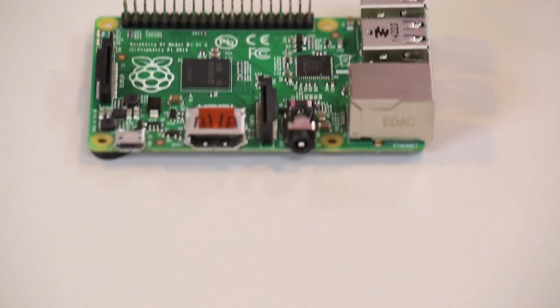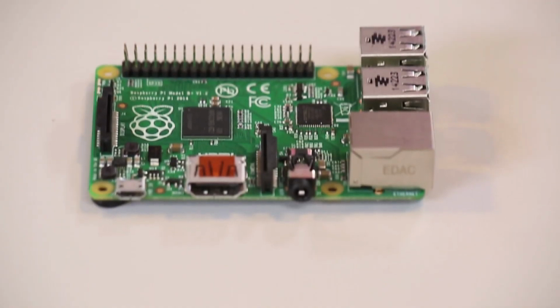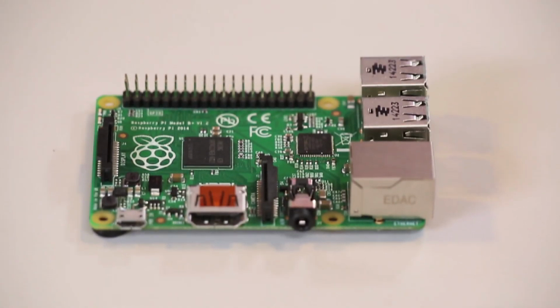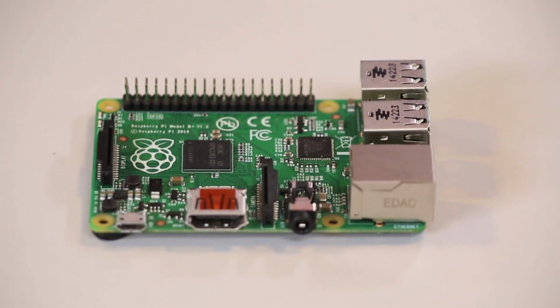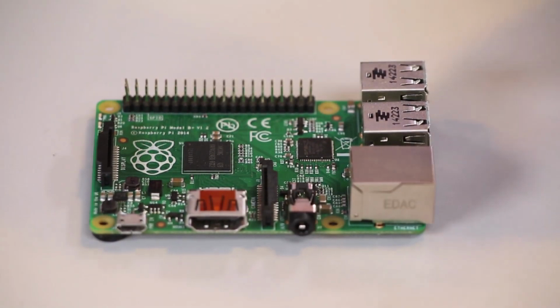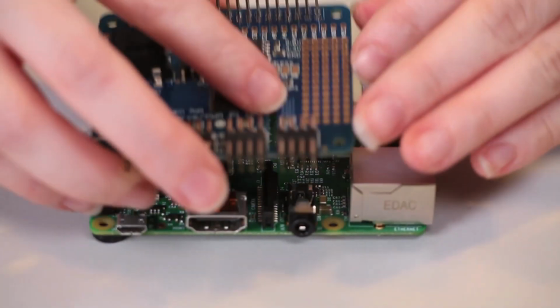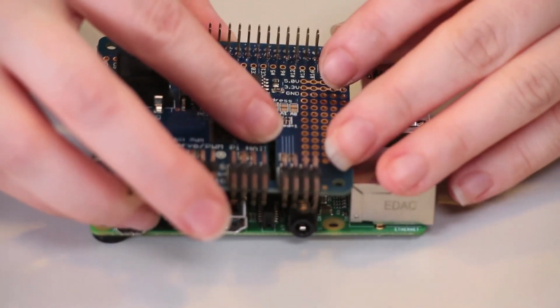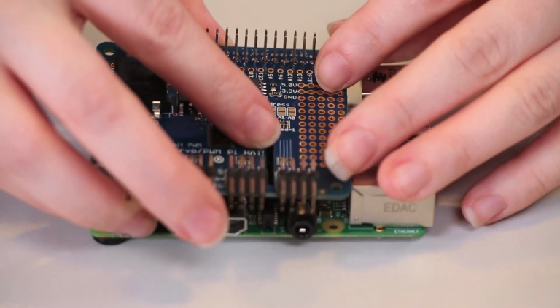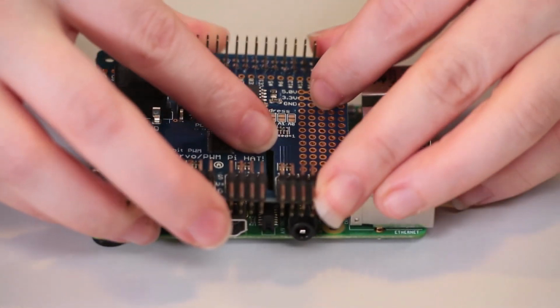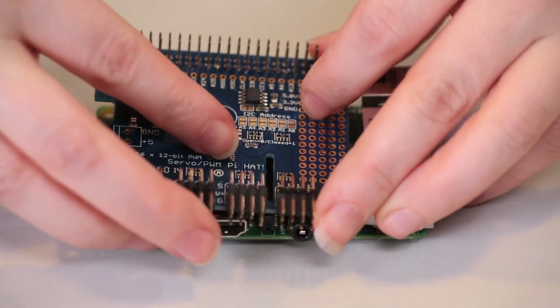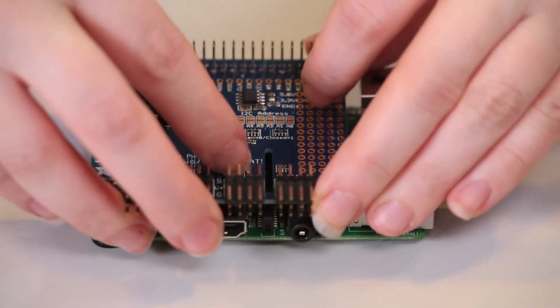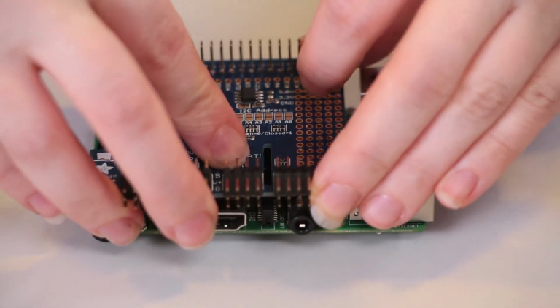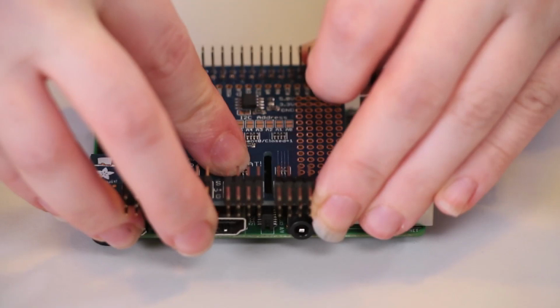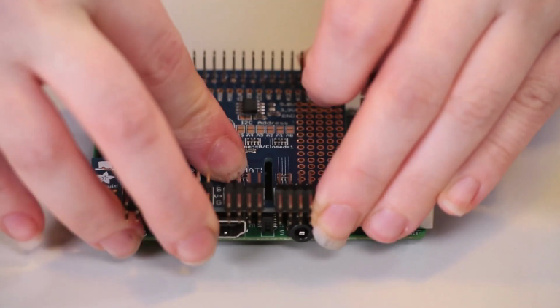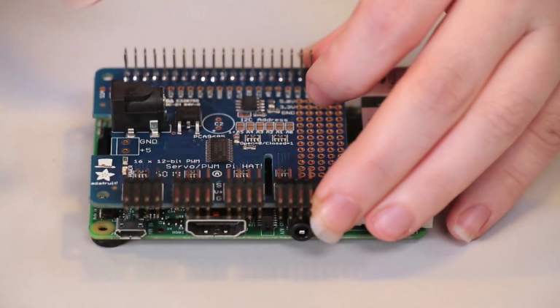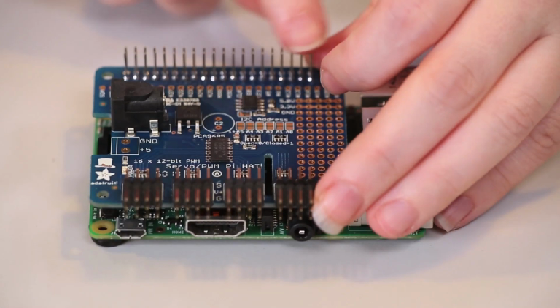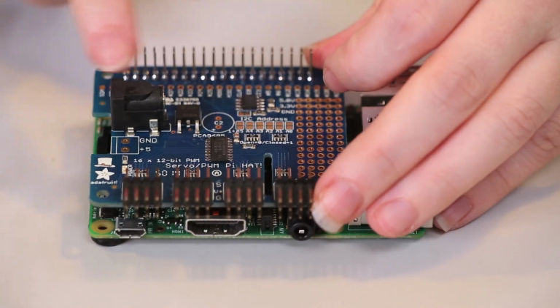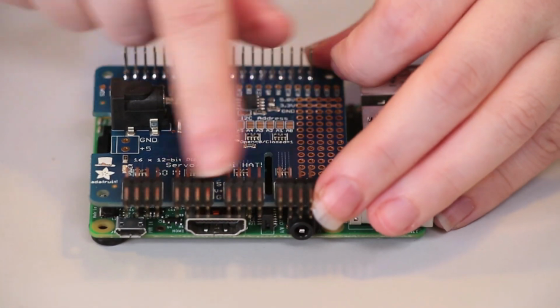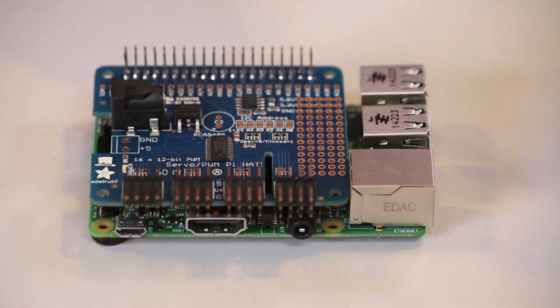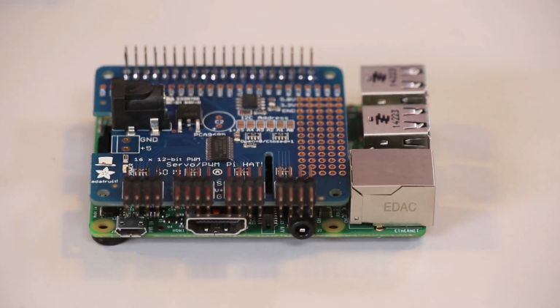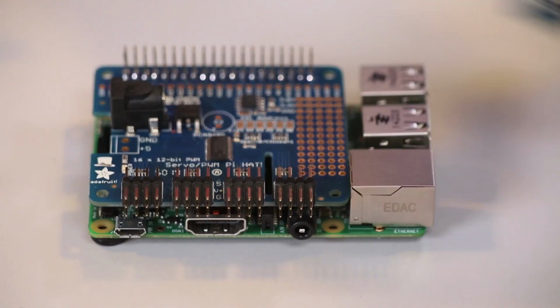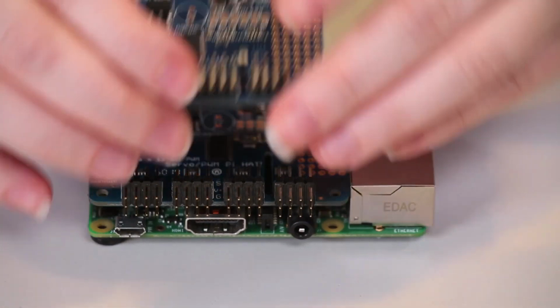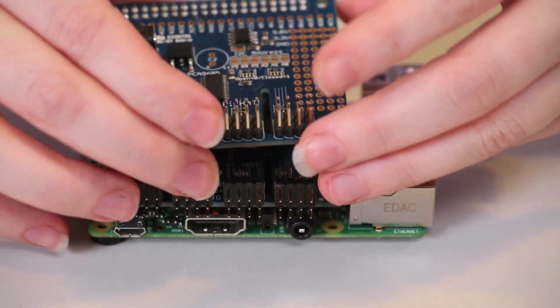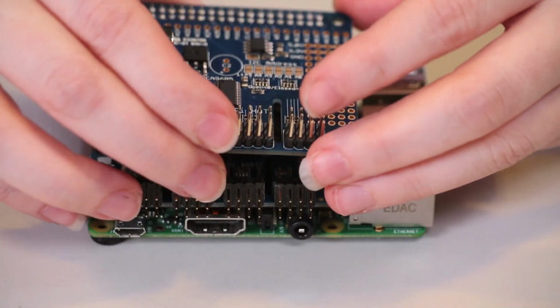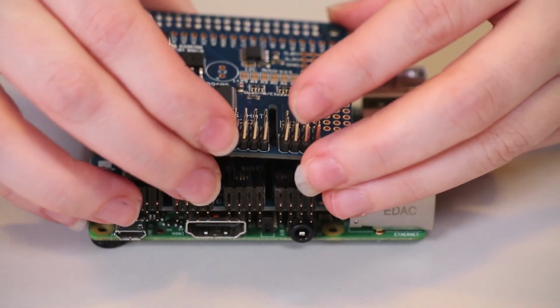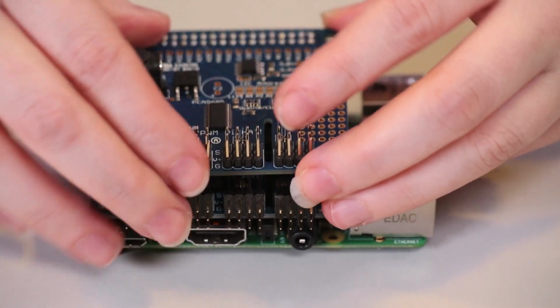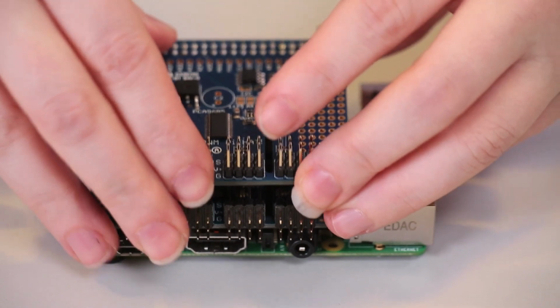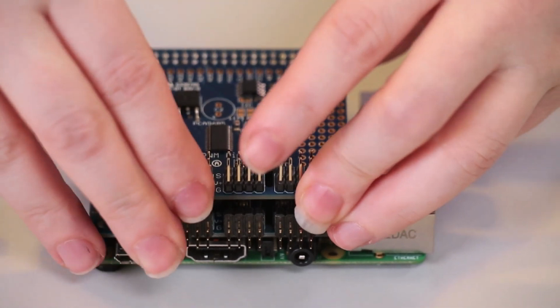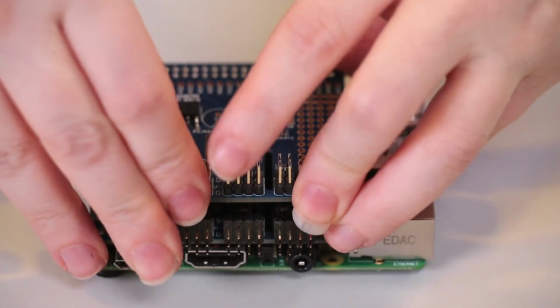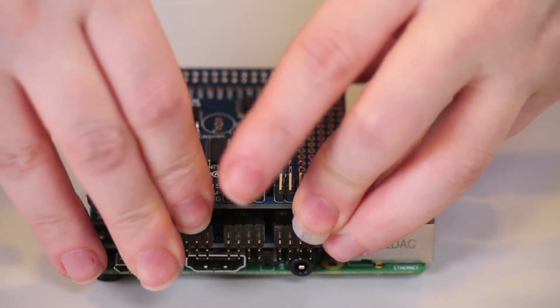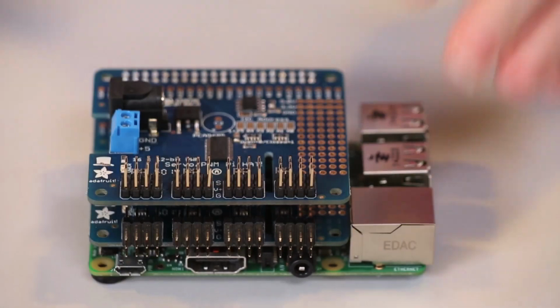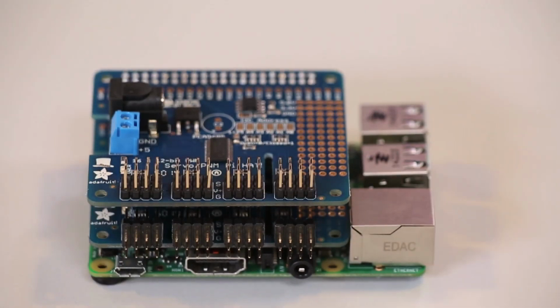What if you have to control a lot of servos with a Raspberry Pi? Not a problem. By soldering in stacking and right-angle headers, you can connect multiple servo hats together to control up to 992 servos.